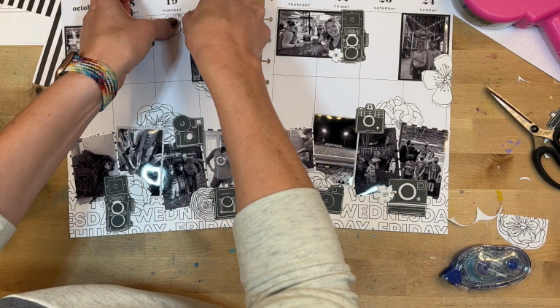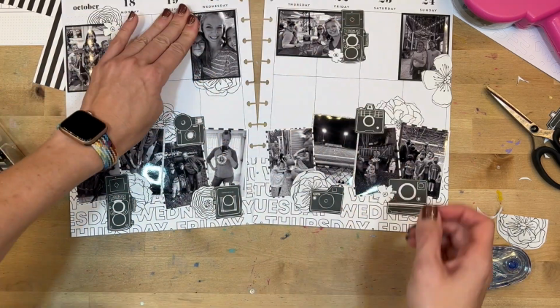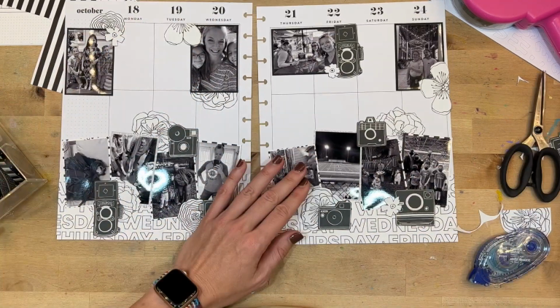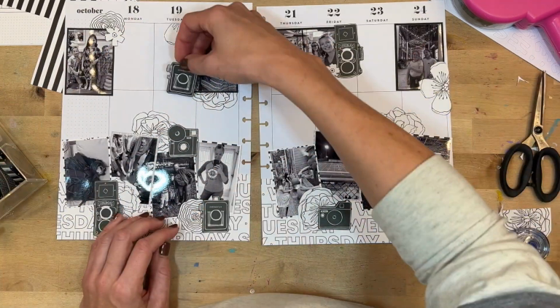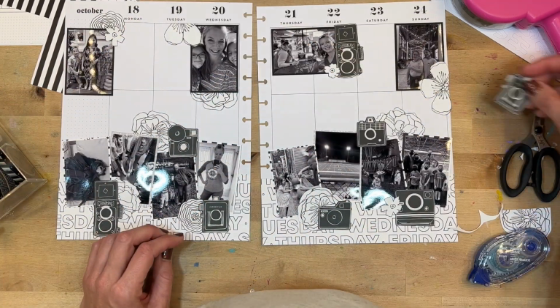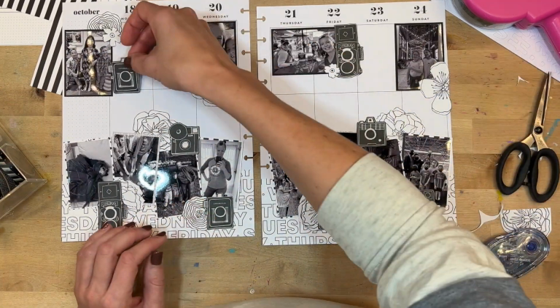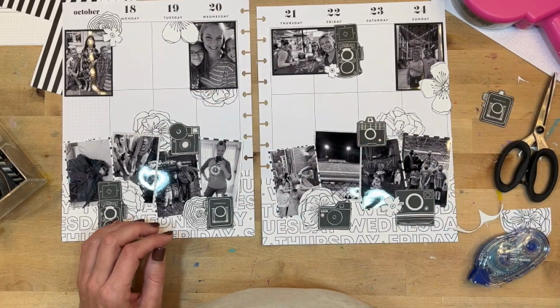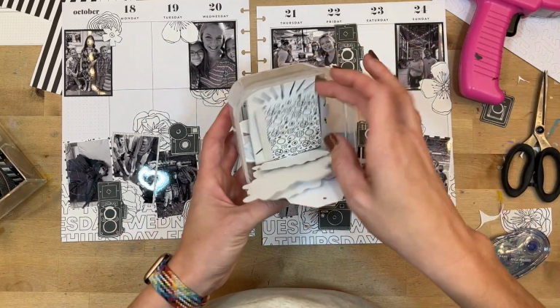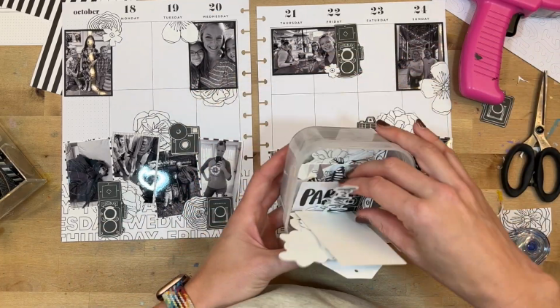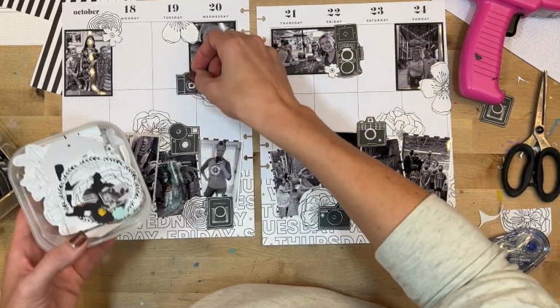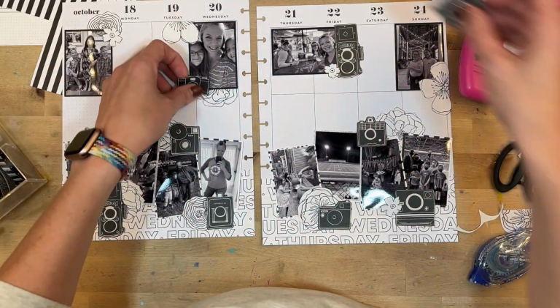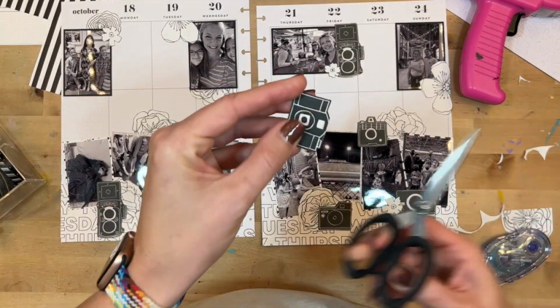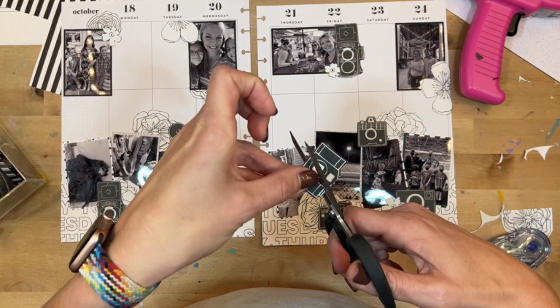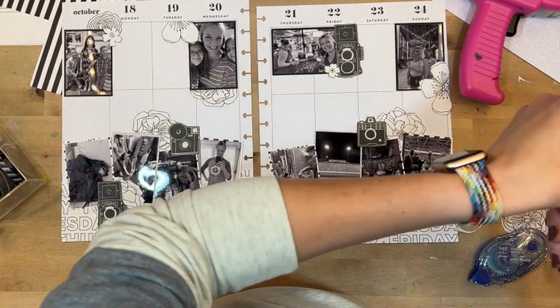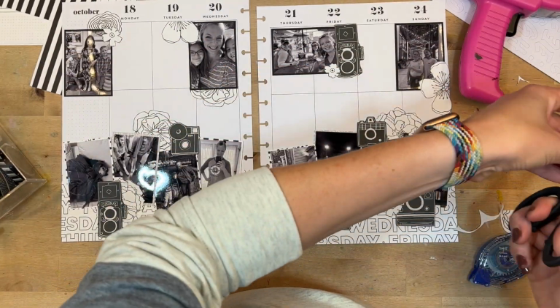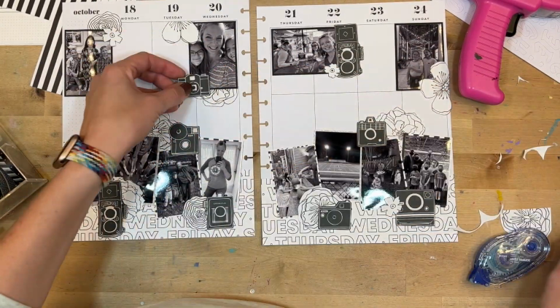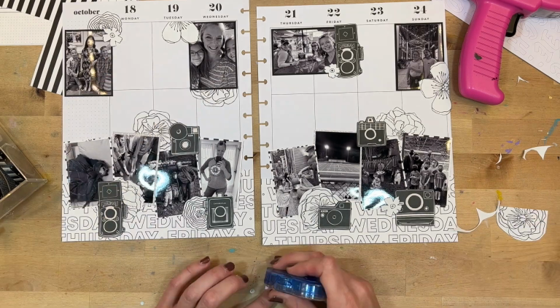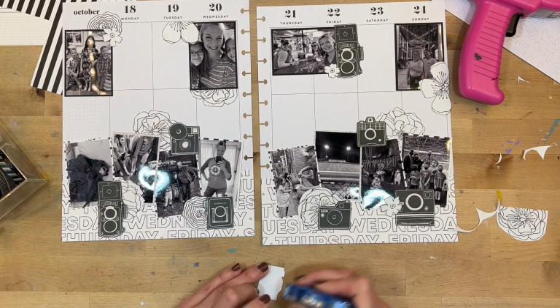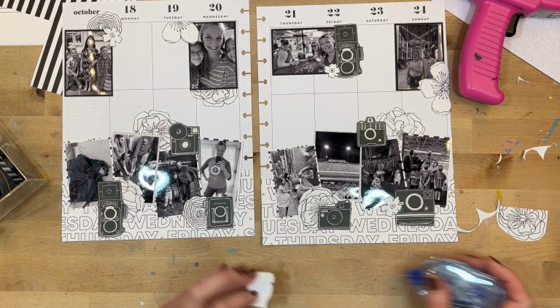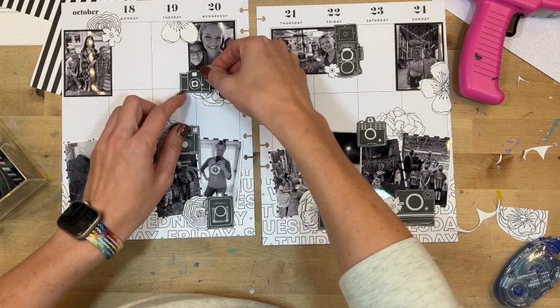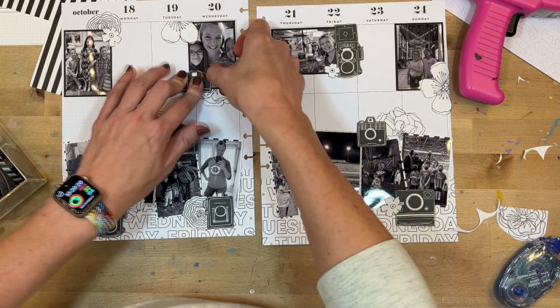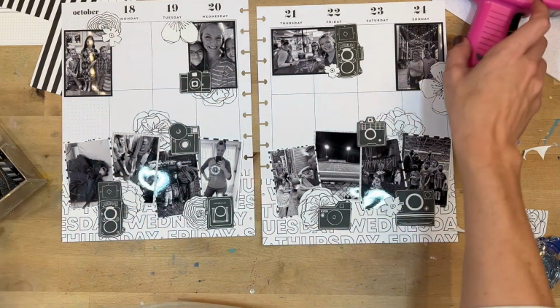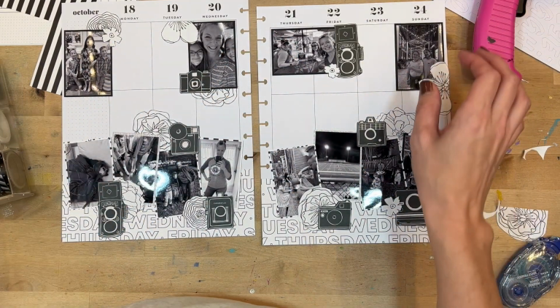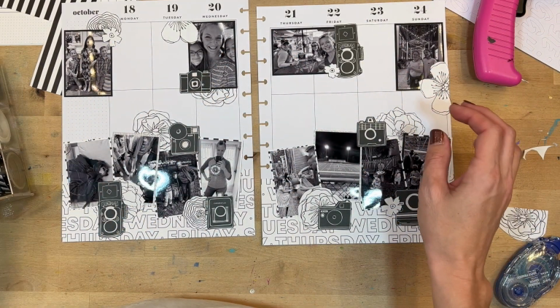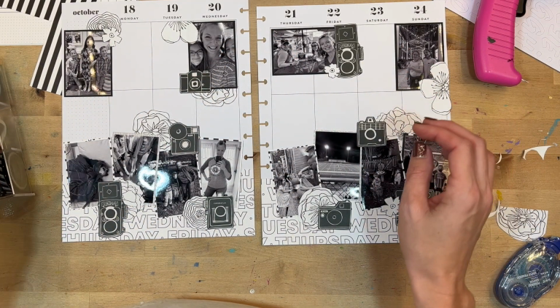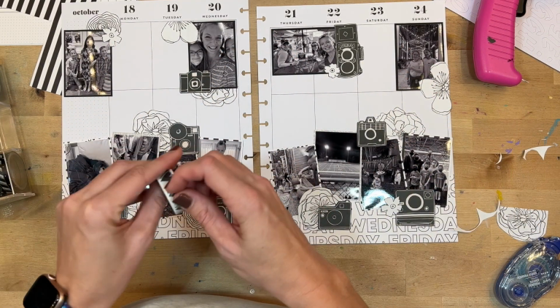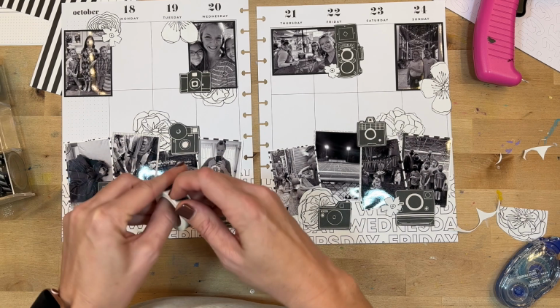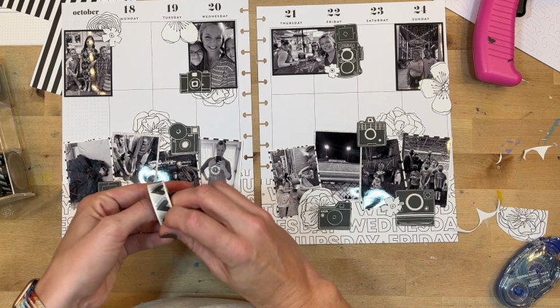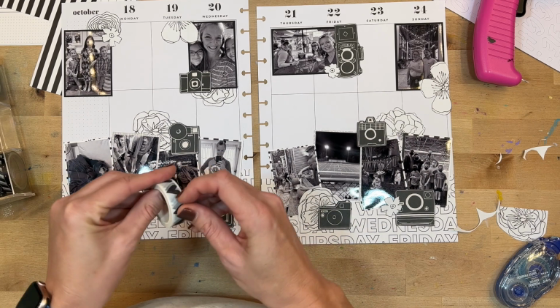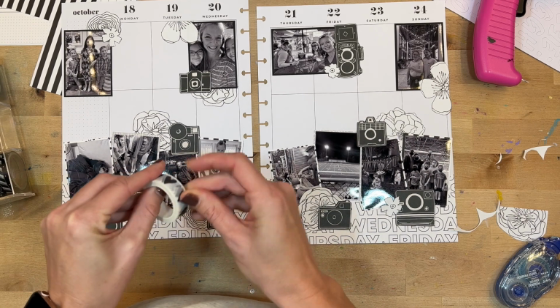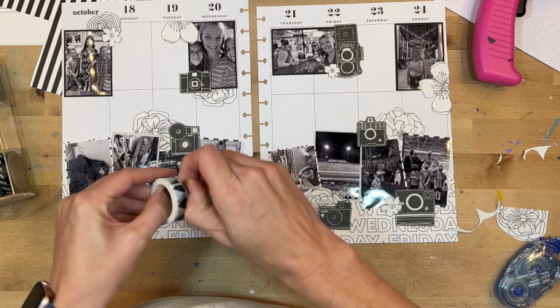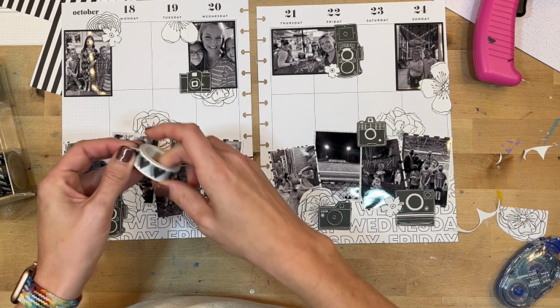I'm using most of my florals by cutting them in half and sticking them on different parts of the page. Now I'm looking for different camera choices — I have a lot of different cameras on the page already and wanted to make sure I wasn't repeating certain ones, so you'll see those come in looking a little bit different.